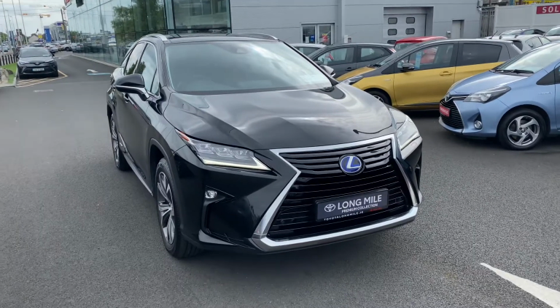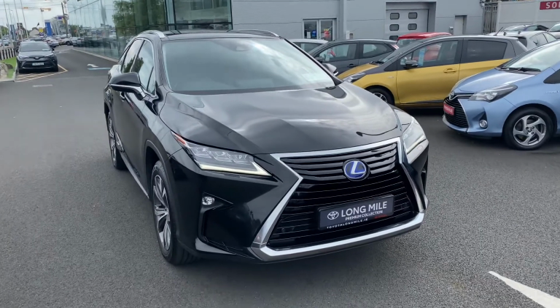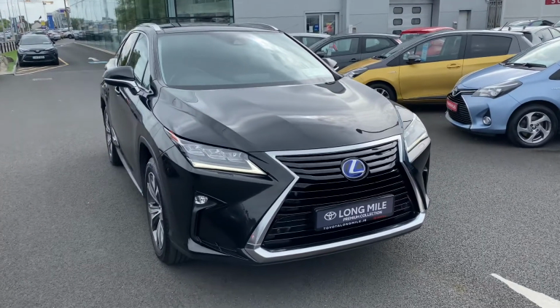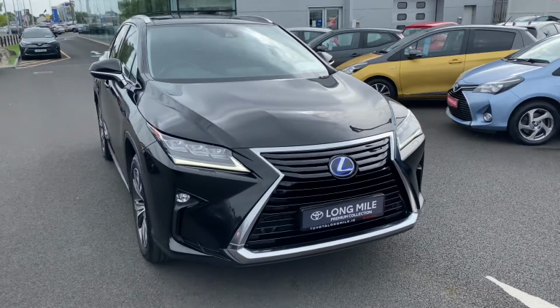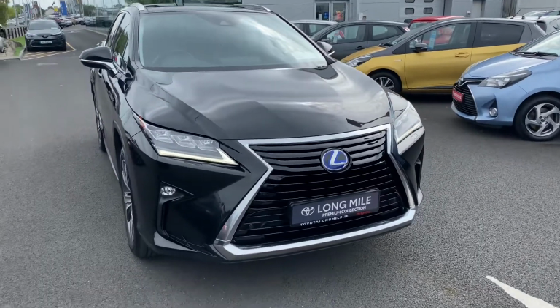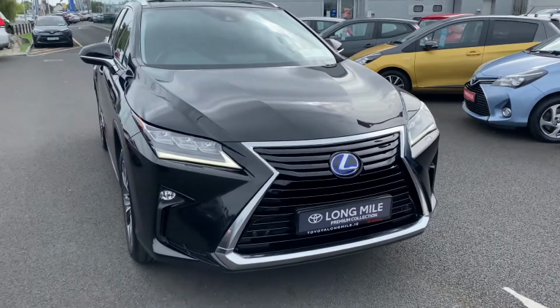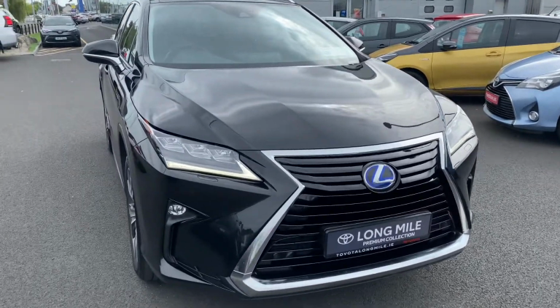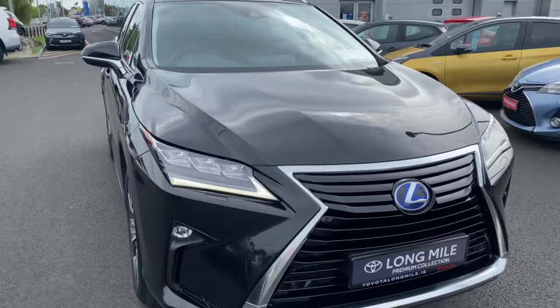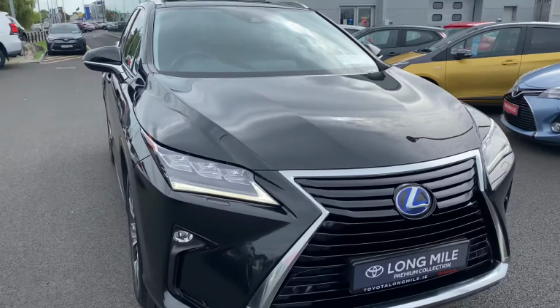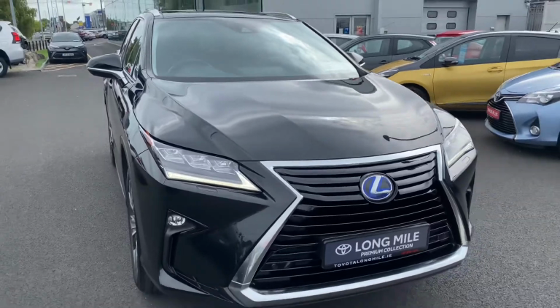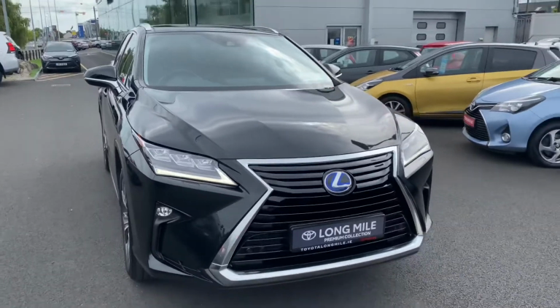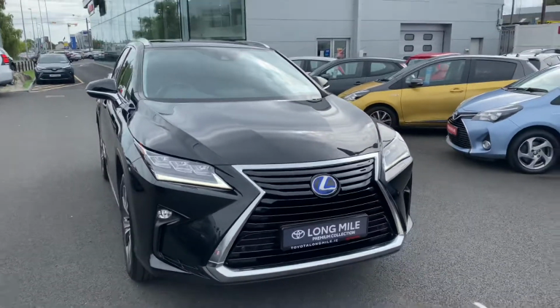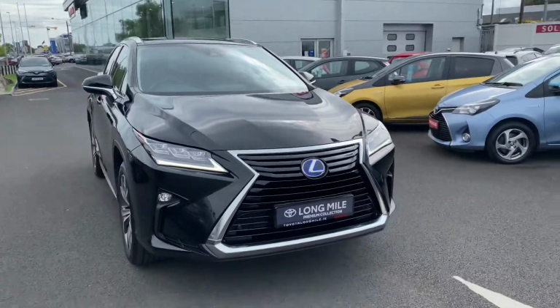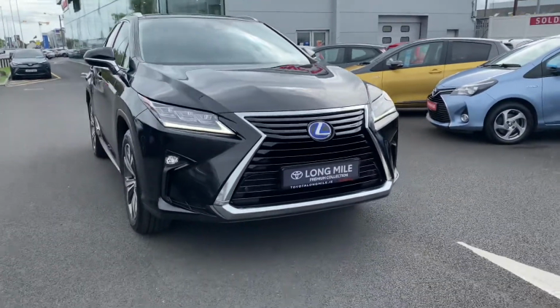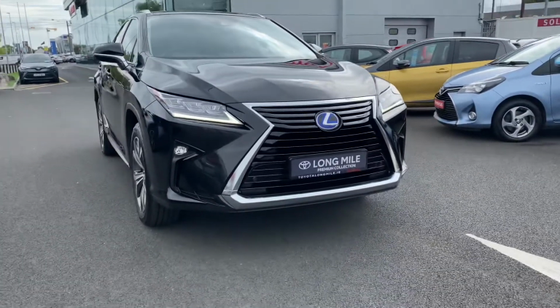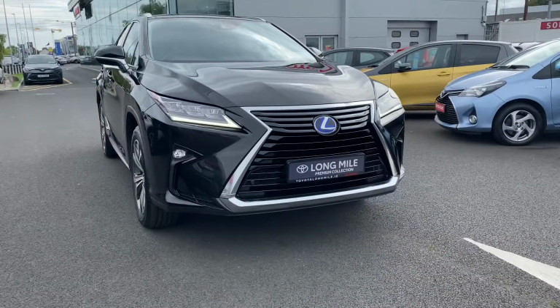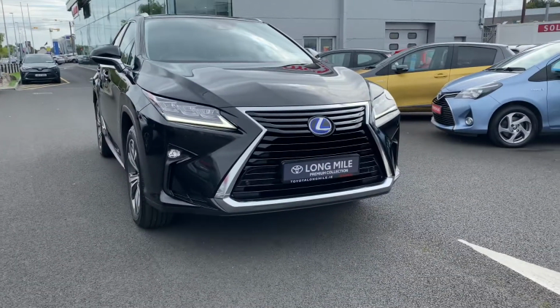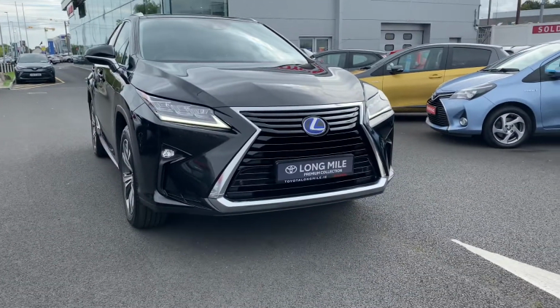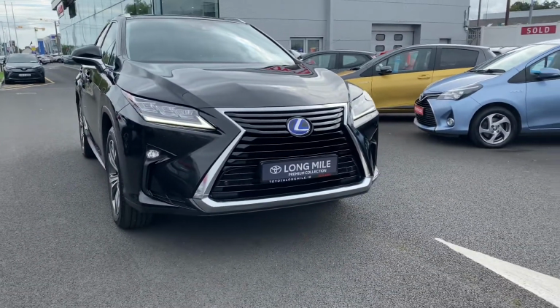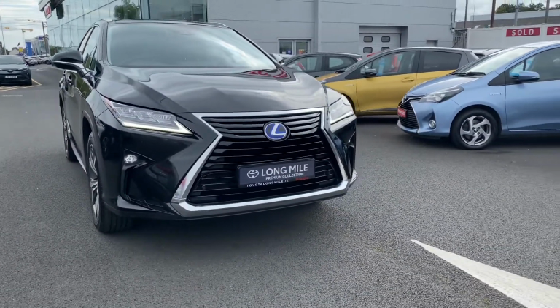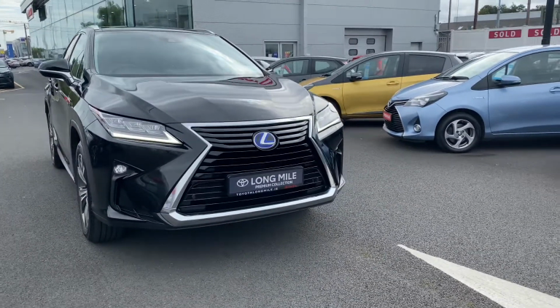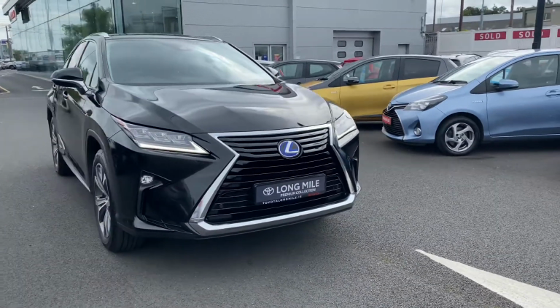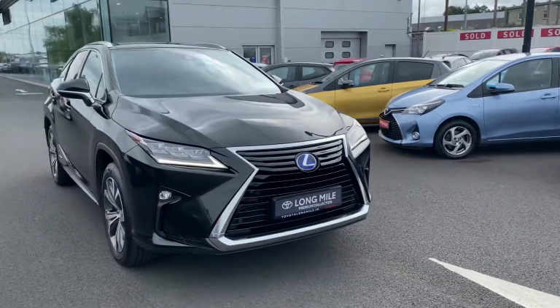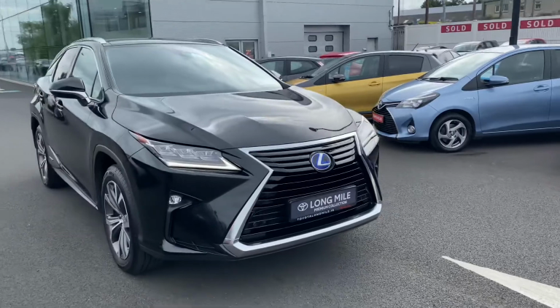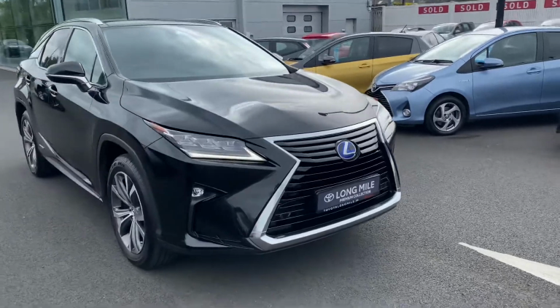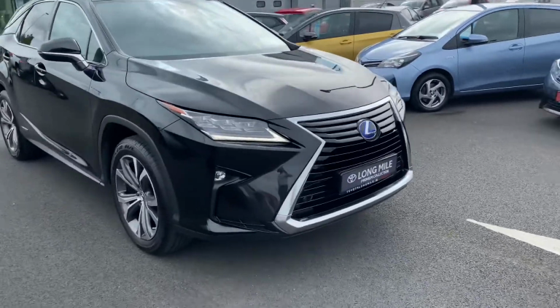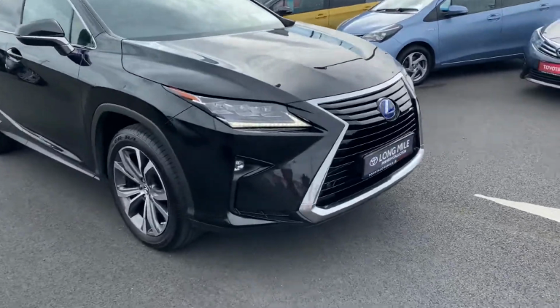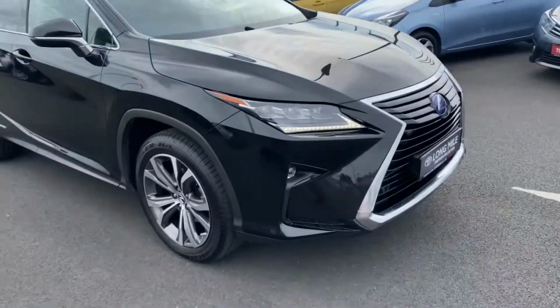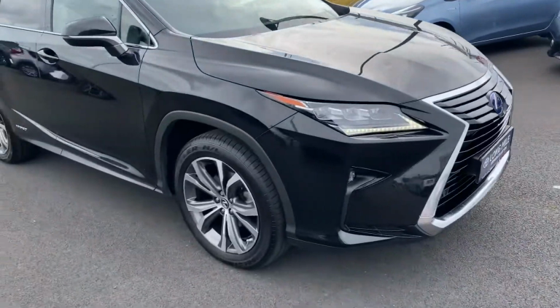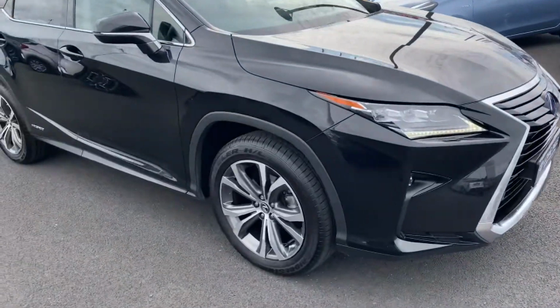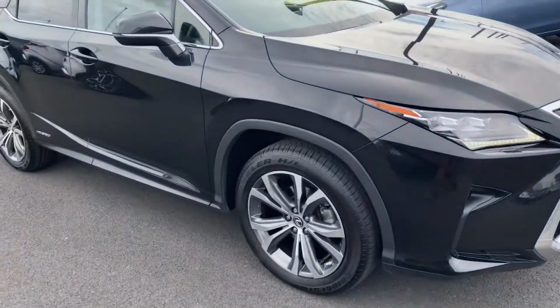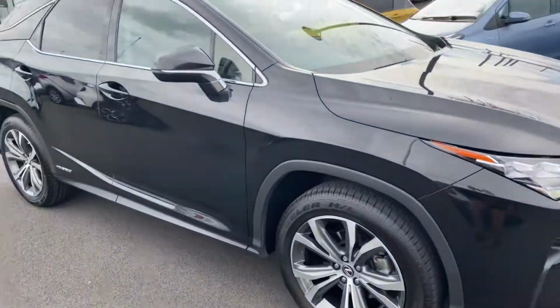We have LED daytime running lights, LED low and high beam, LED front fog lights, front parking sensors, and 20 inch diamond cut alloy wheels.